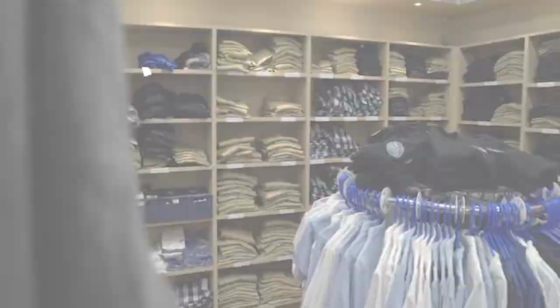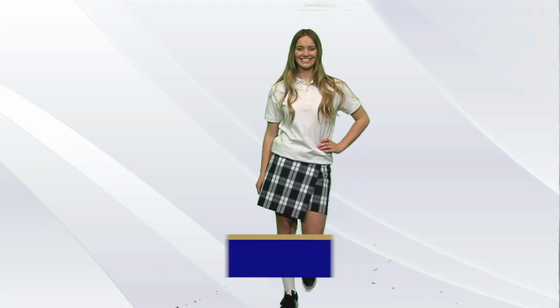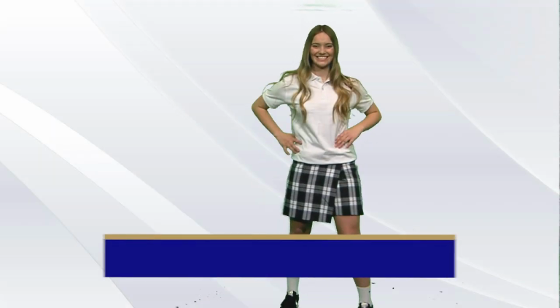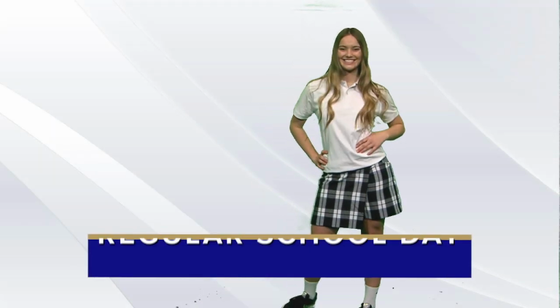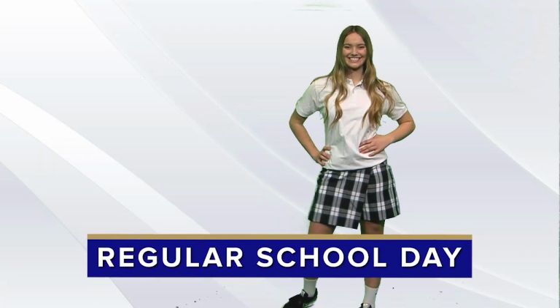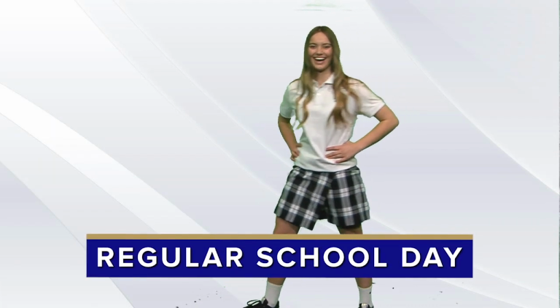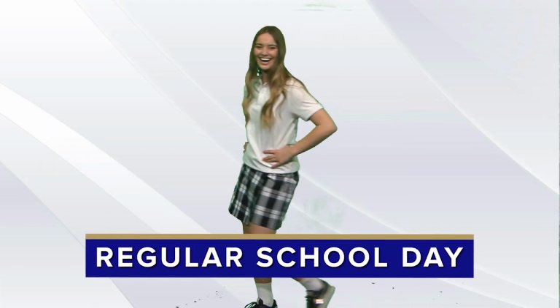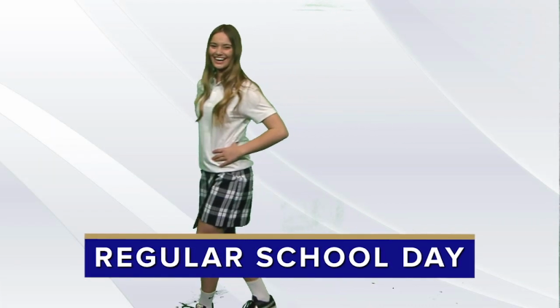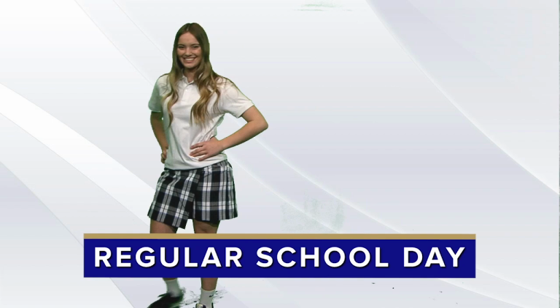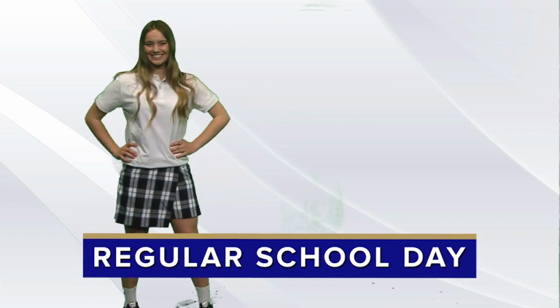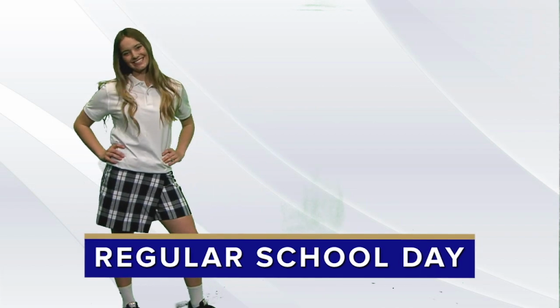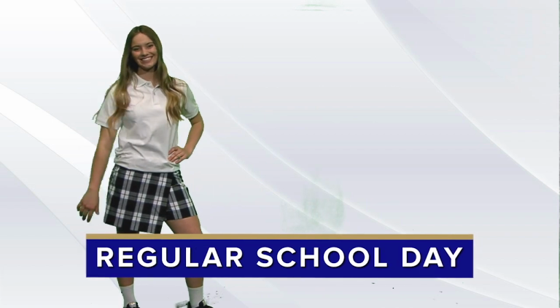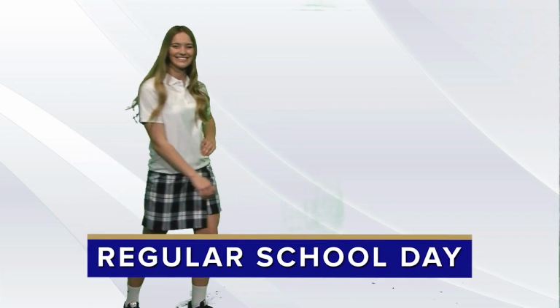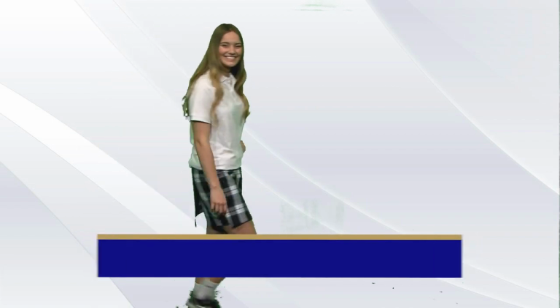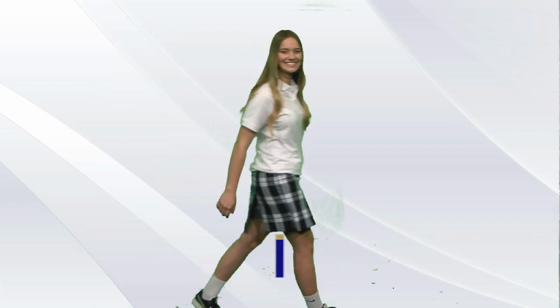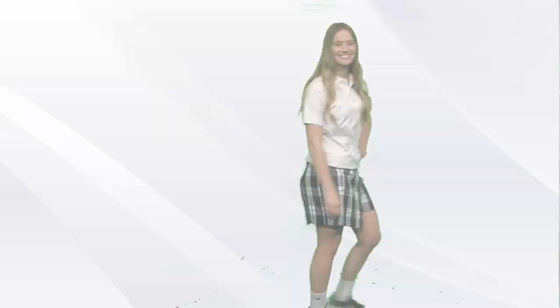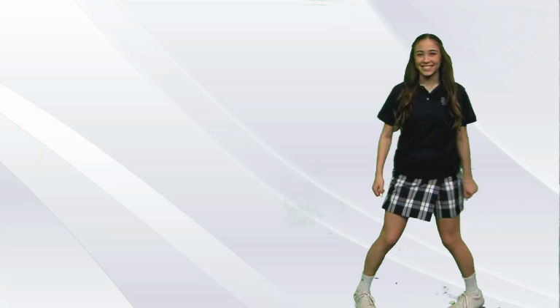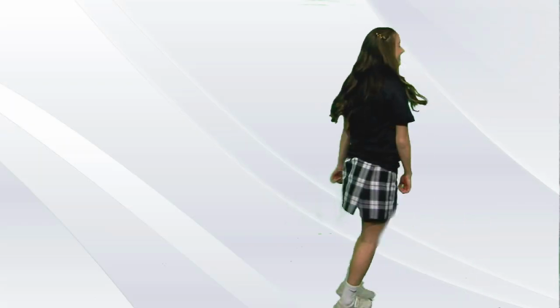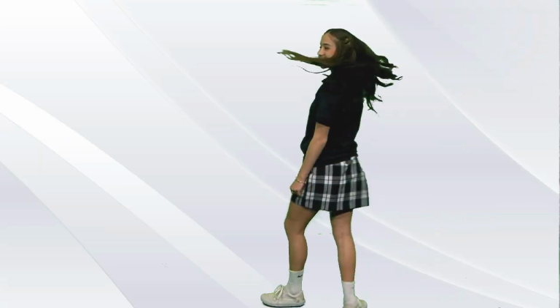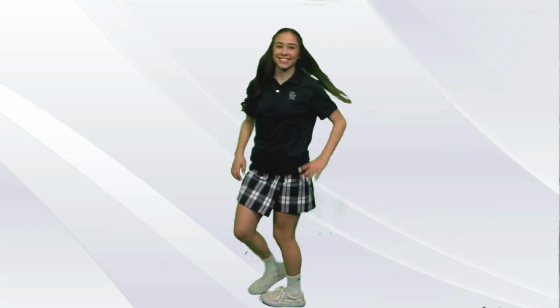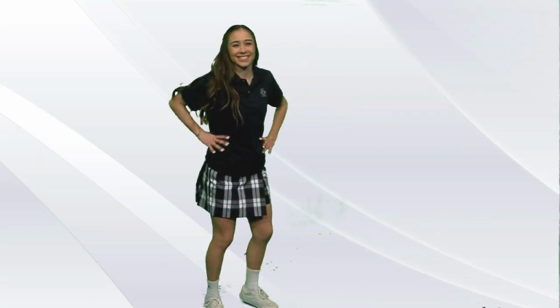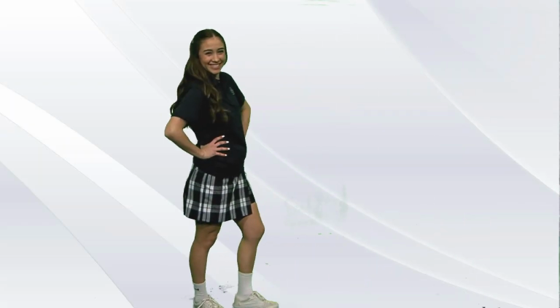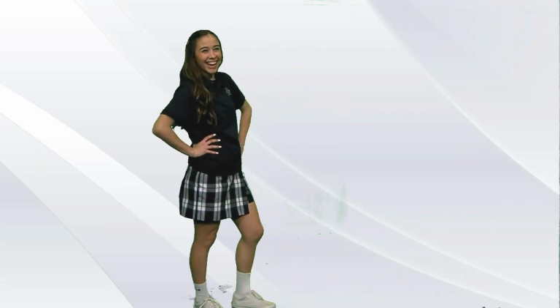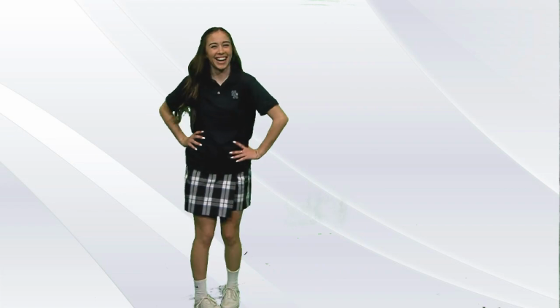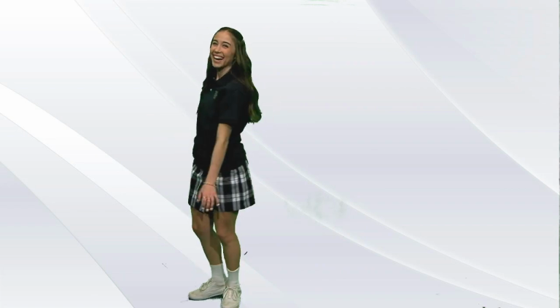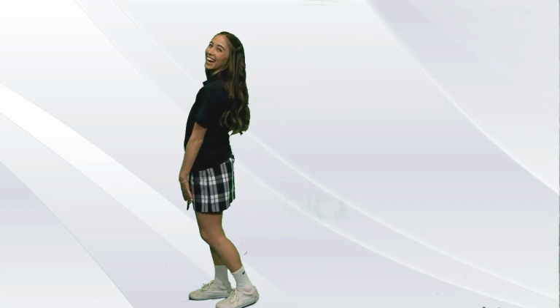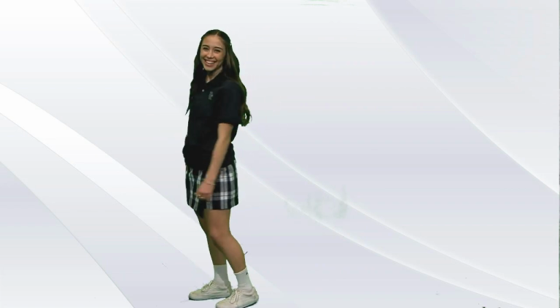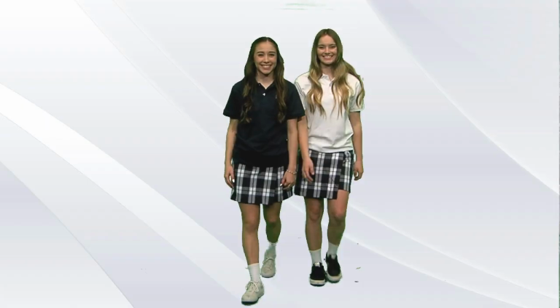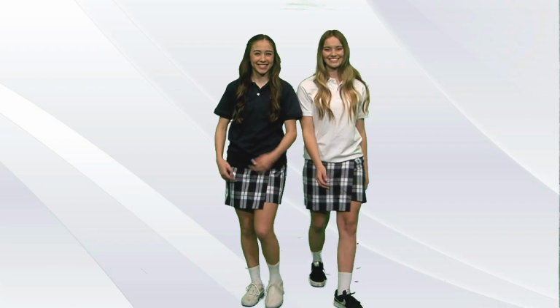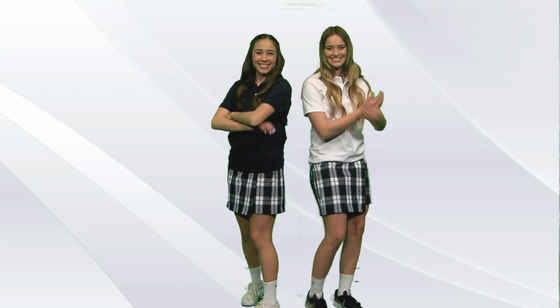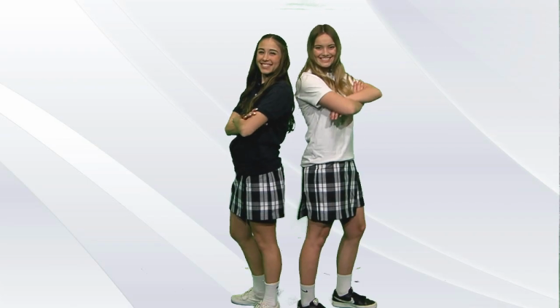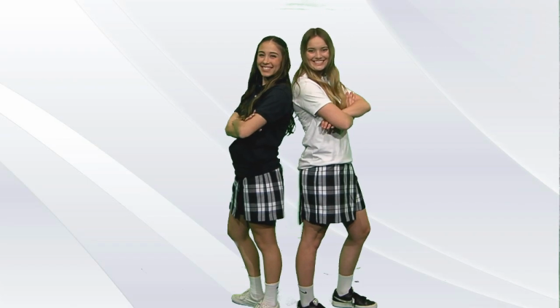For regular school days, girls can wear a skort, navy or khaki shorts or pants, paired with one of our uniform polos that come in three colors: royal, navy, and white.